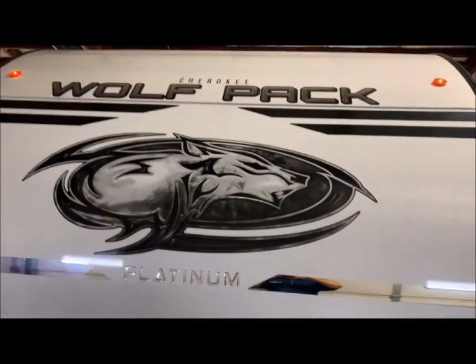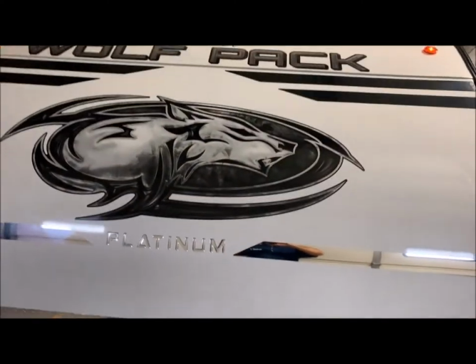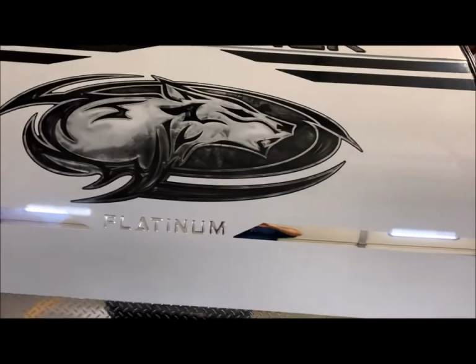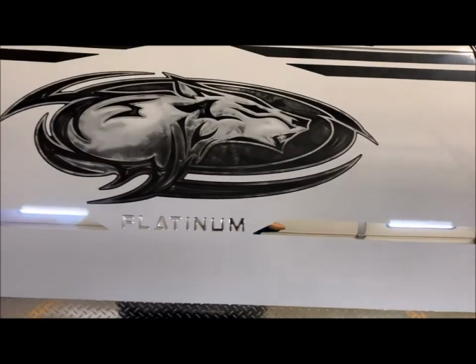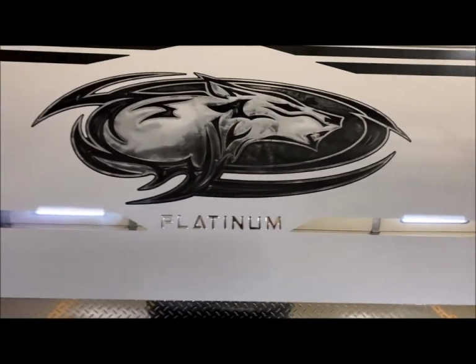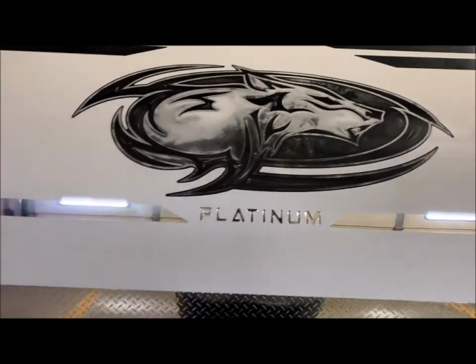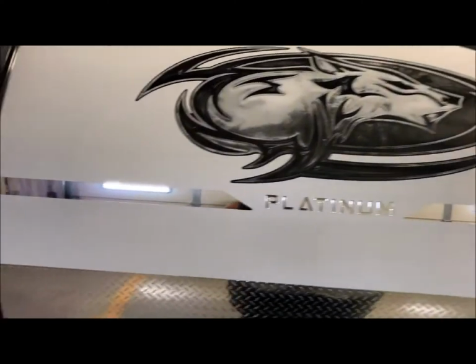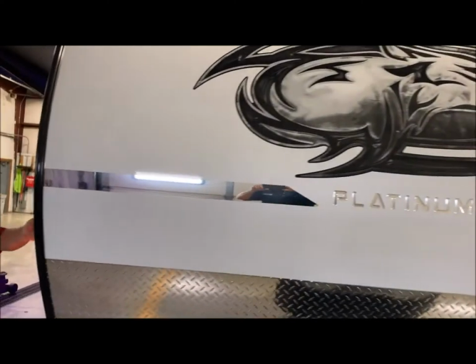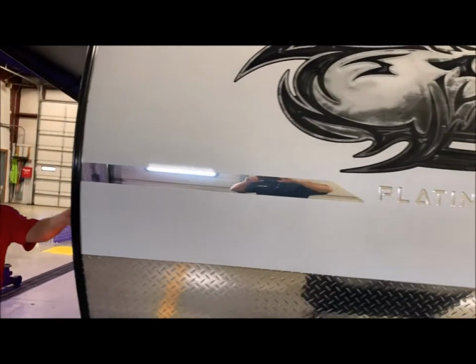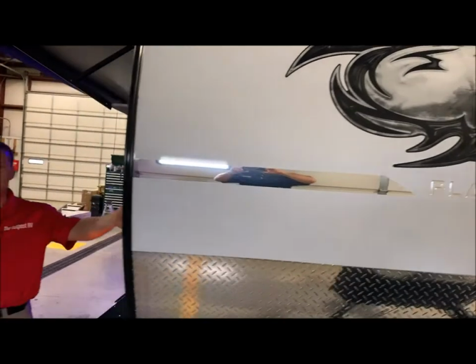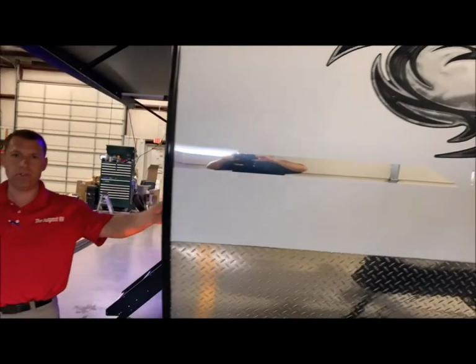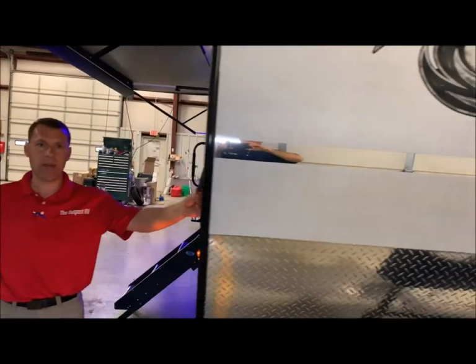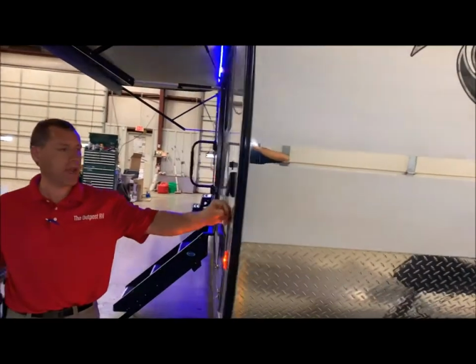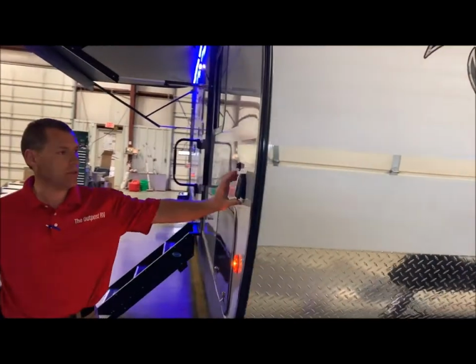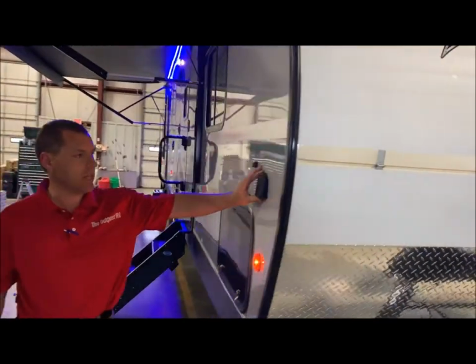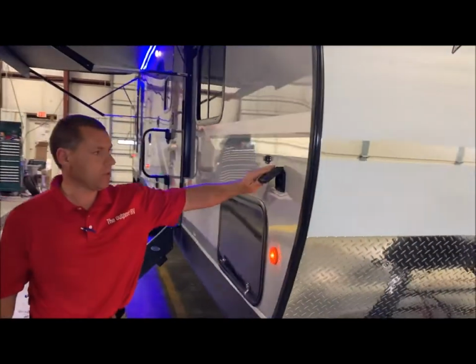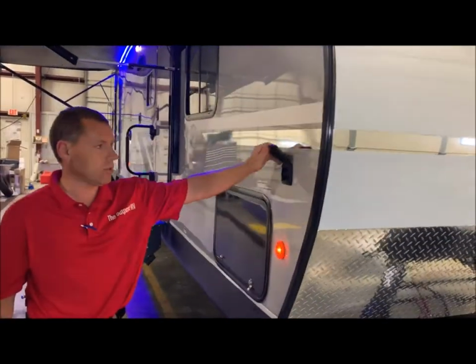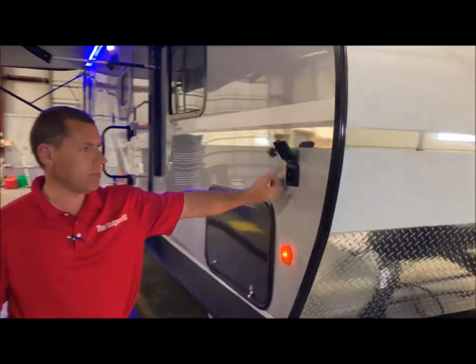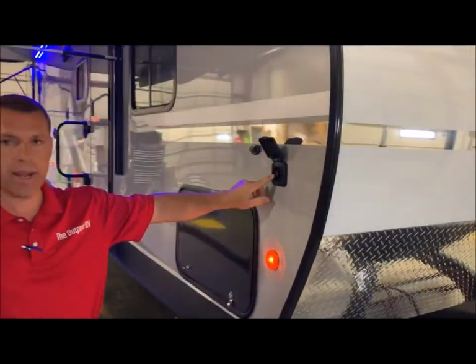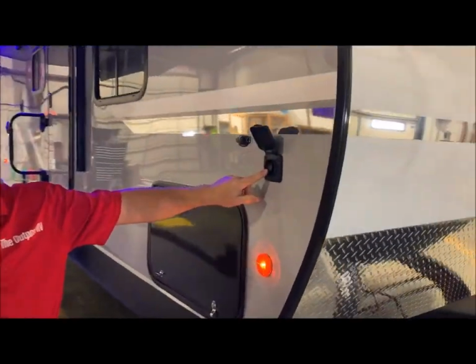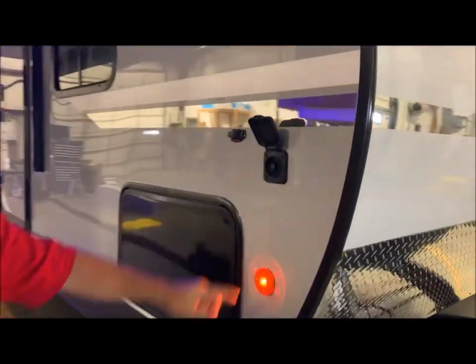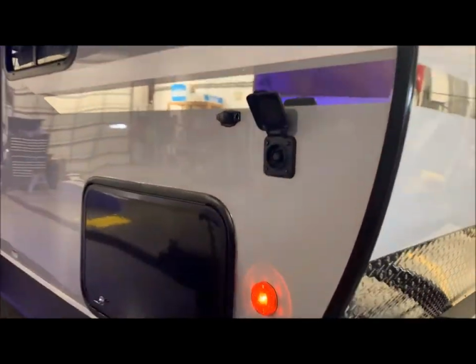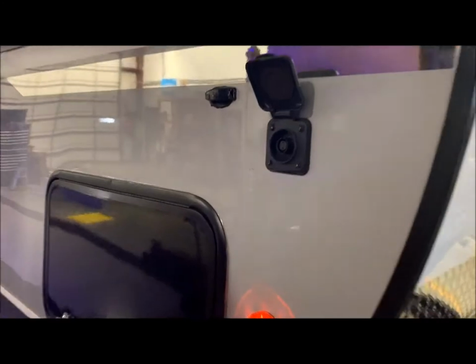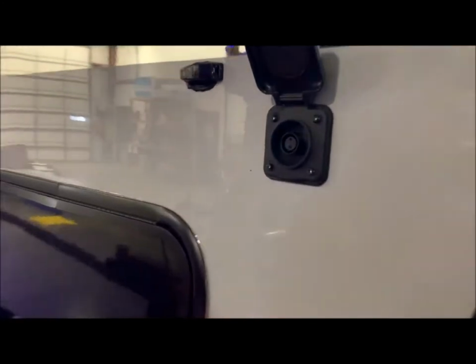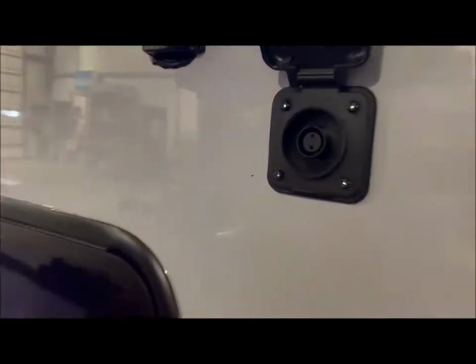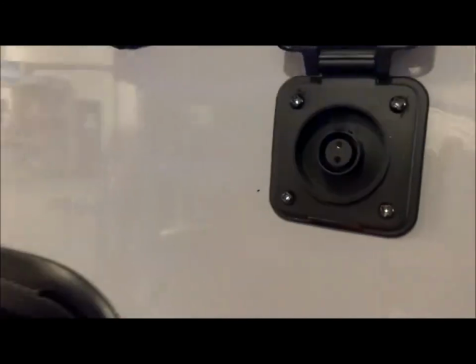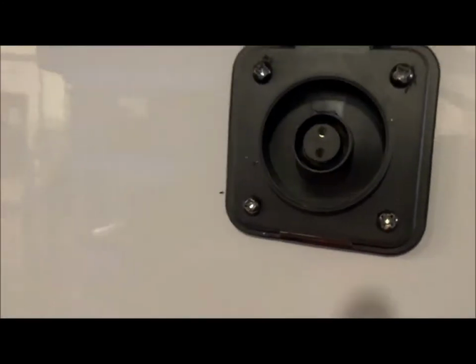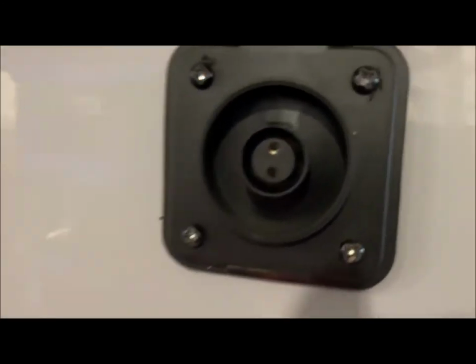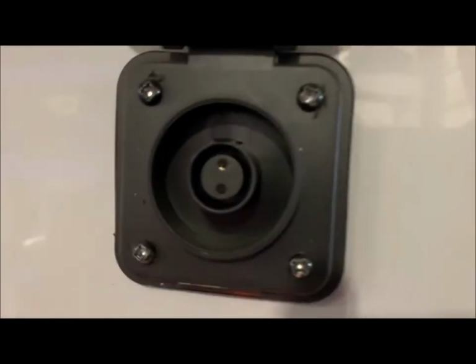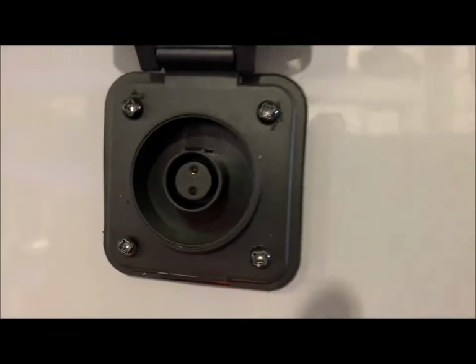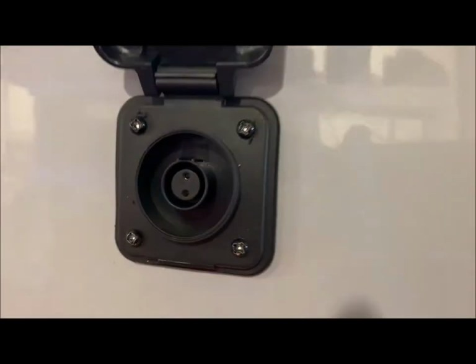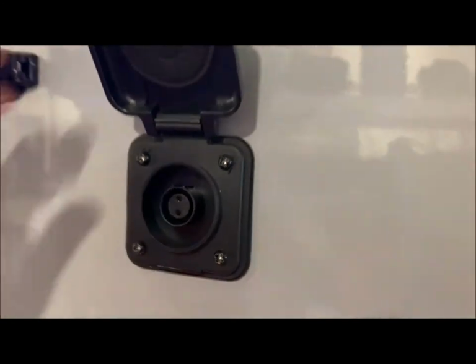We're going to move around to the passenger side. If you do dry camping, there is a portable solar panel port right here where you can connect a portable solar panel to maintain your batteries on the front.